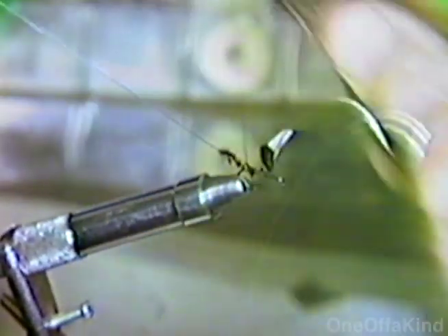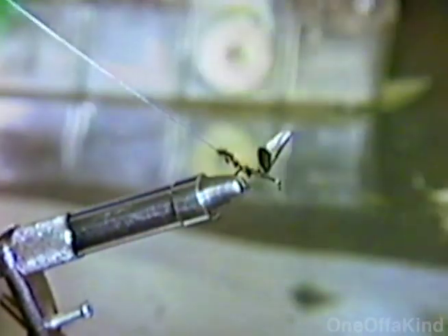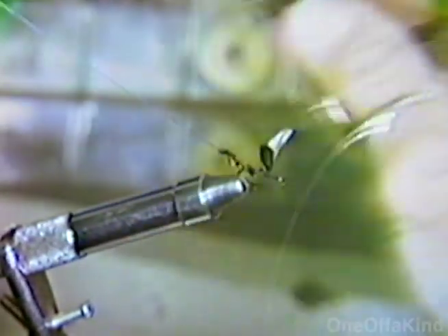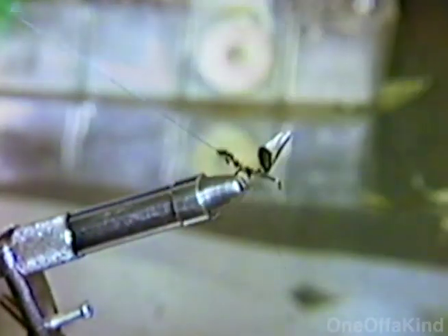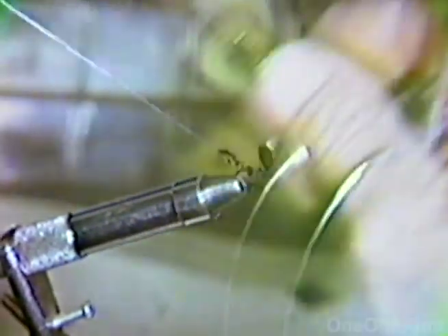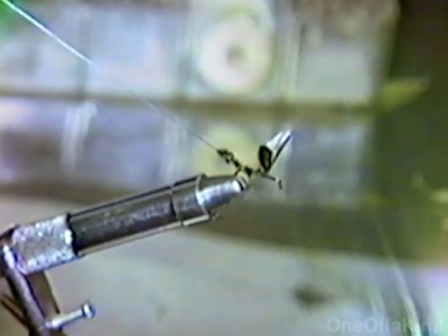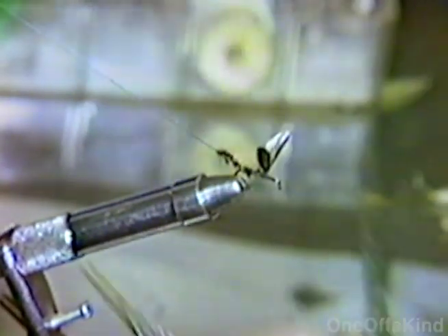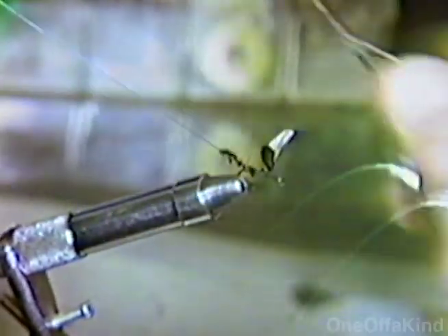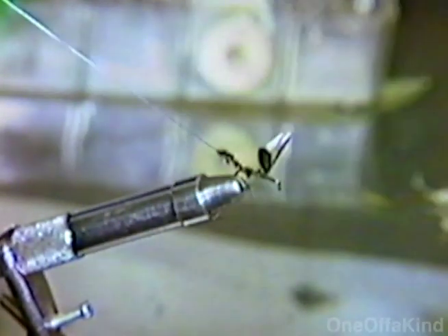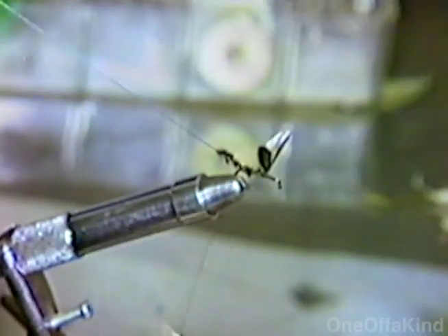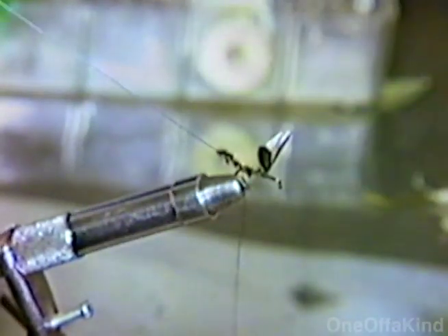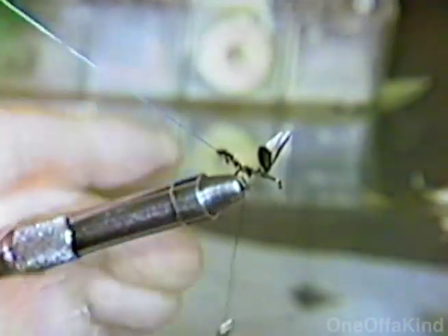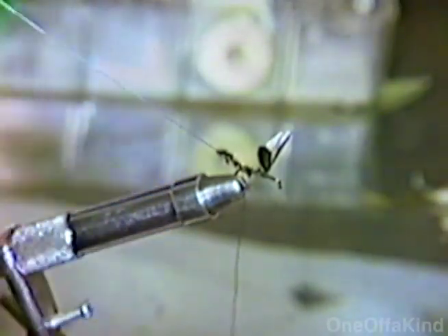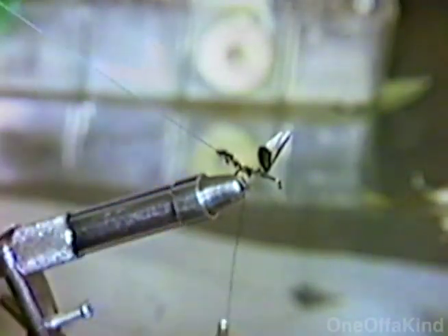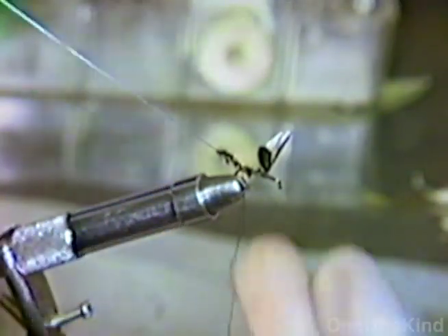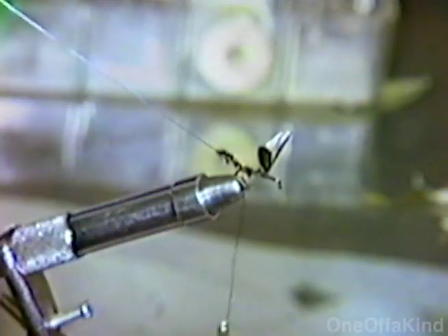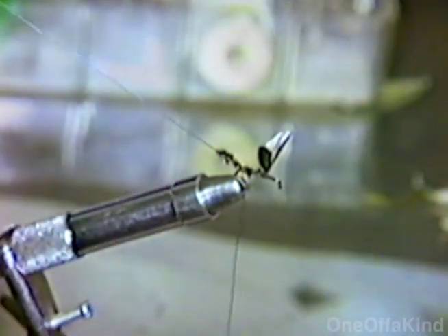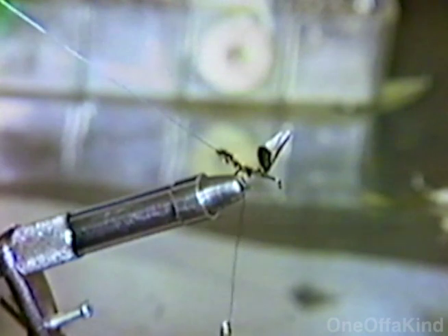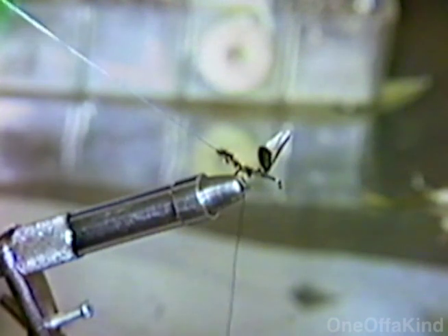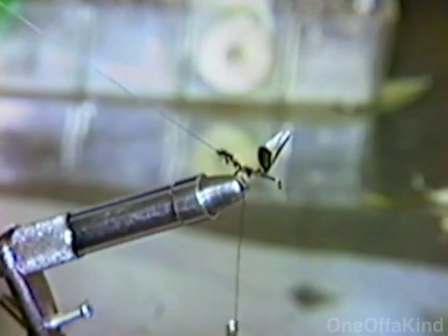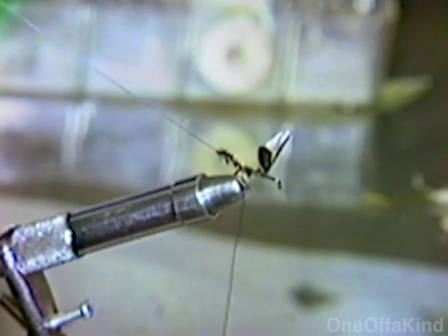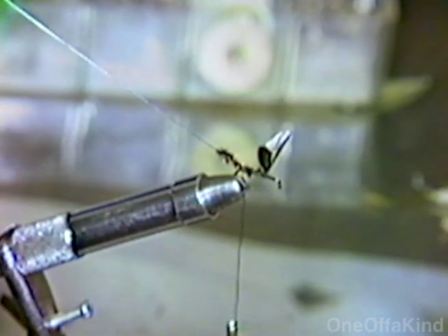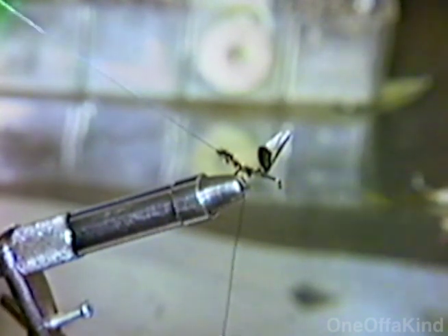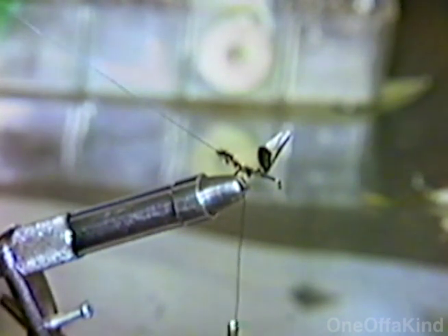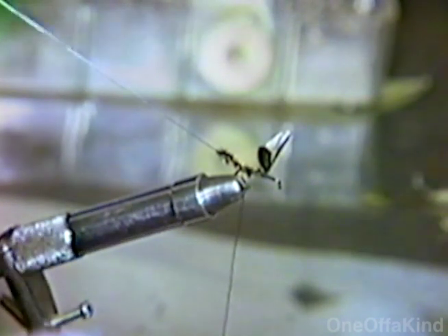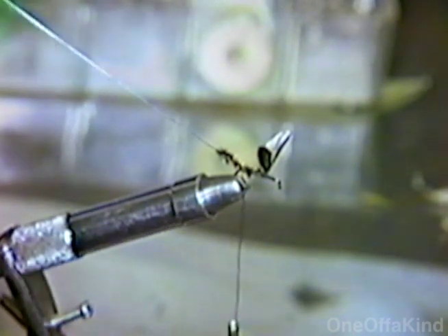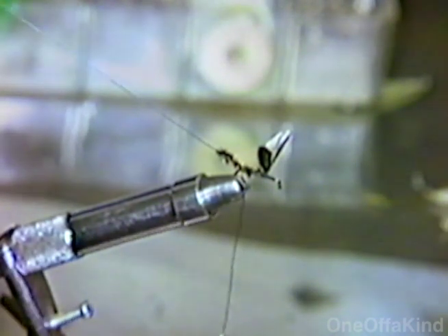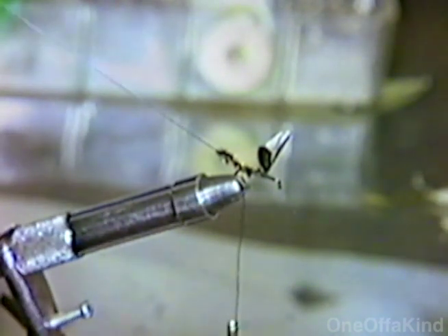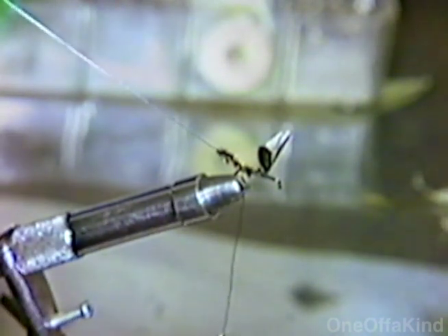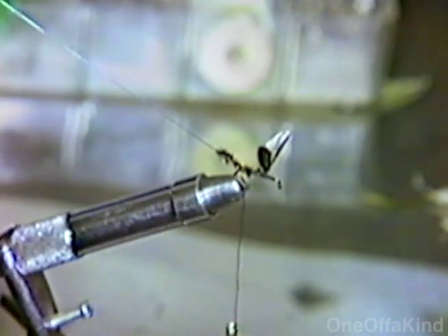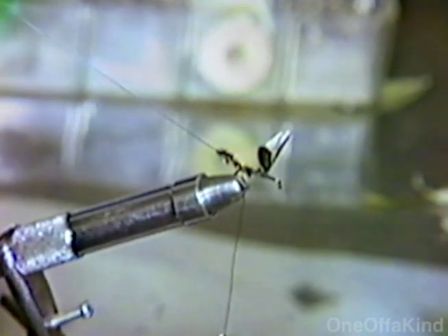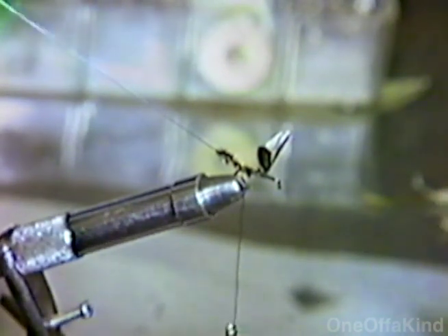There's about a millimeter difference in size. So I usually try to tie the grandis, which will take care of any of the other three.